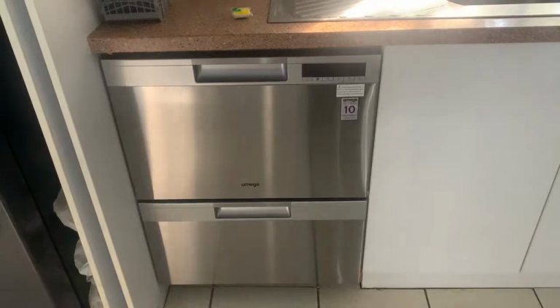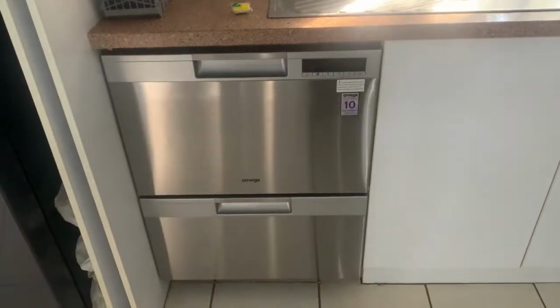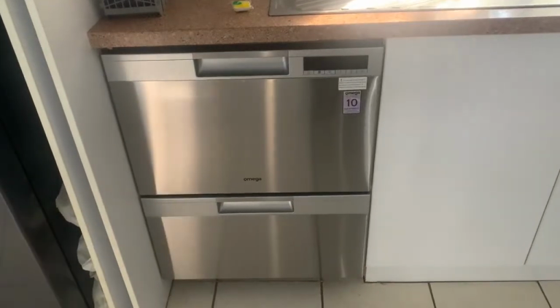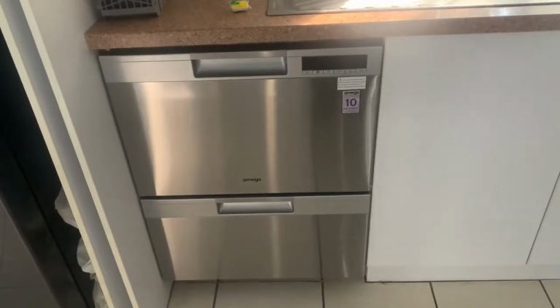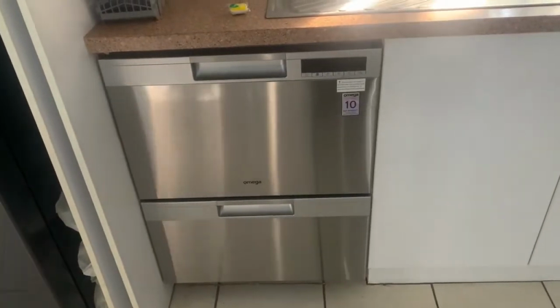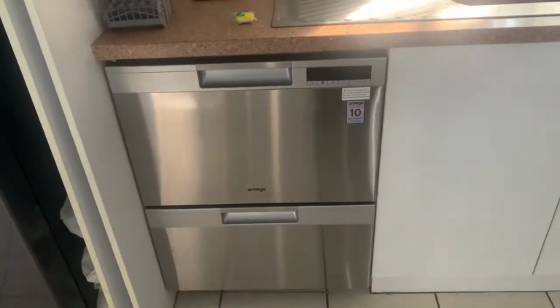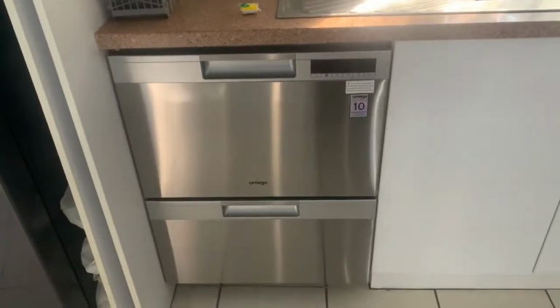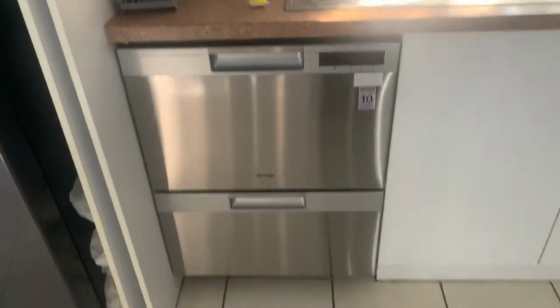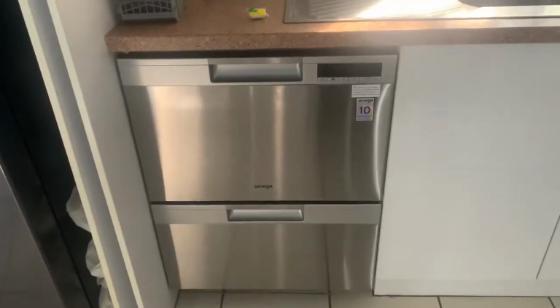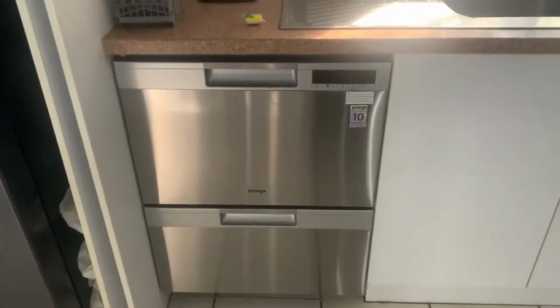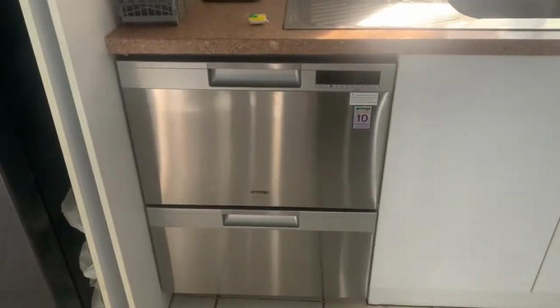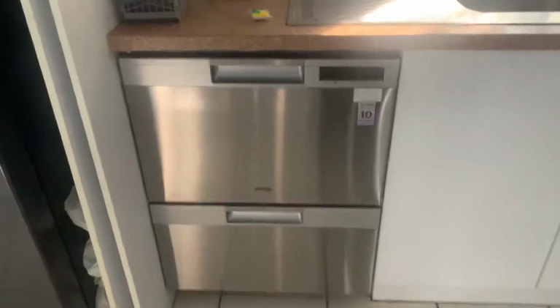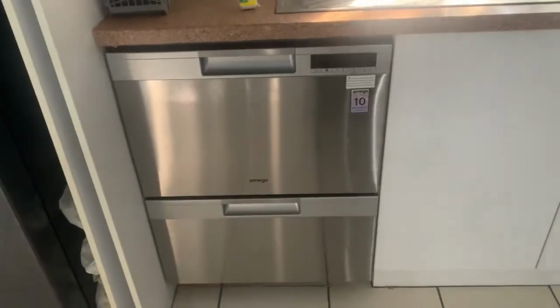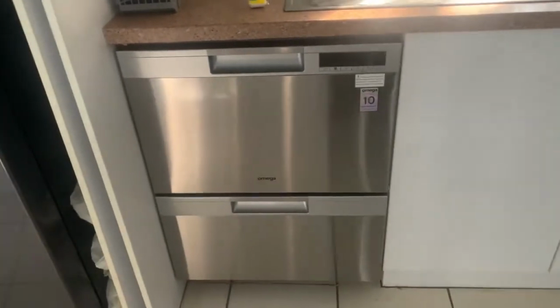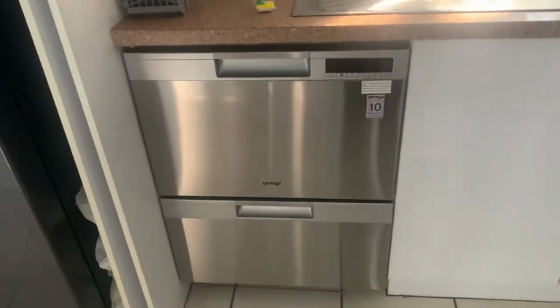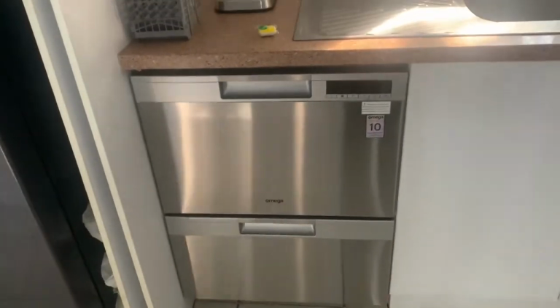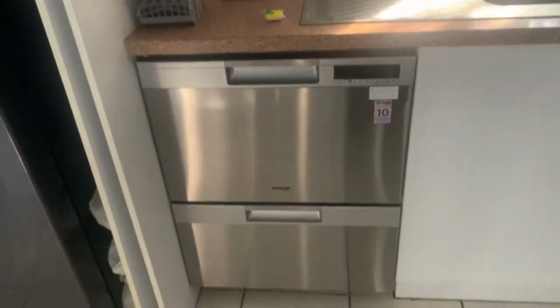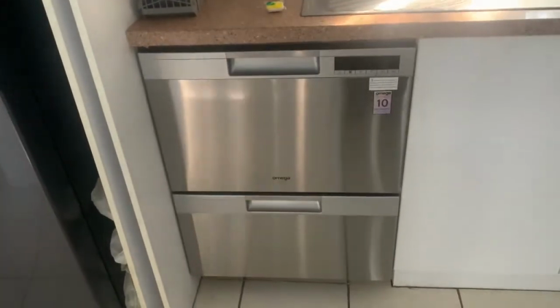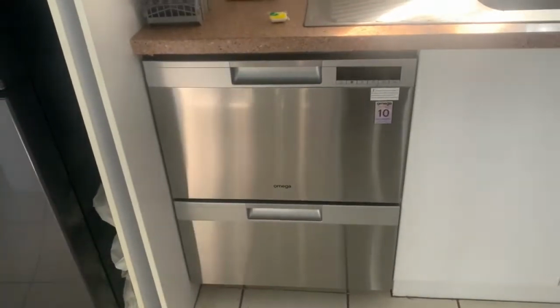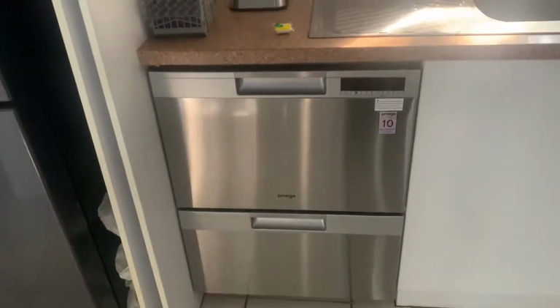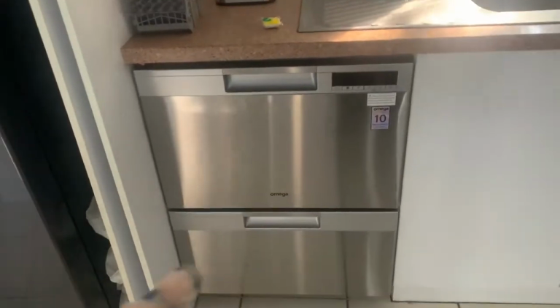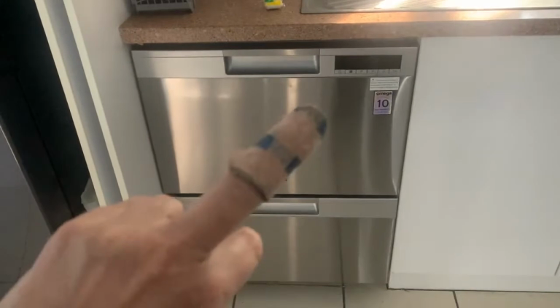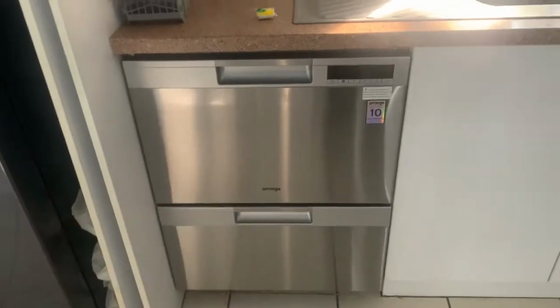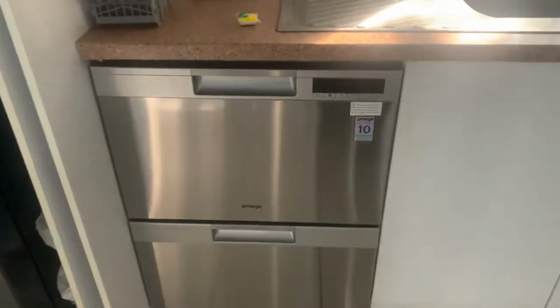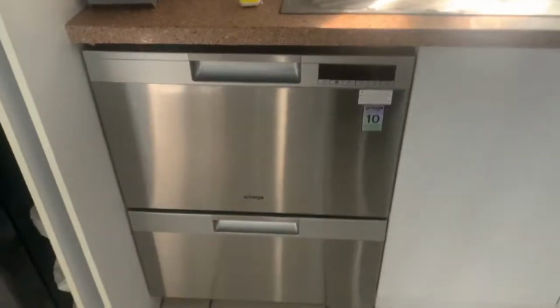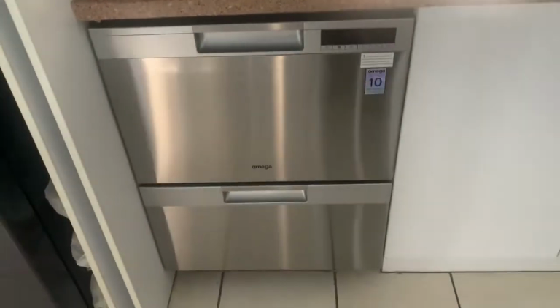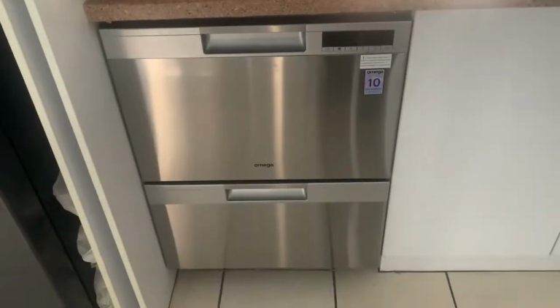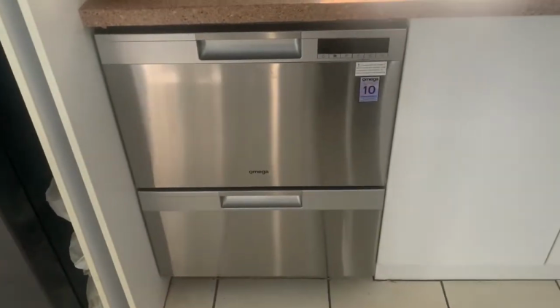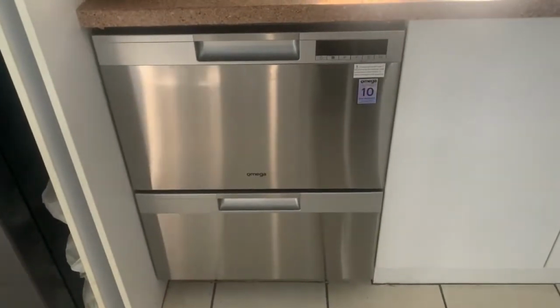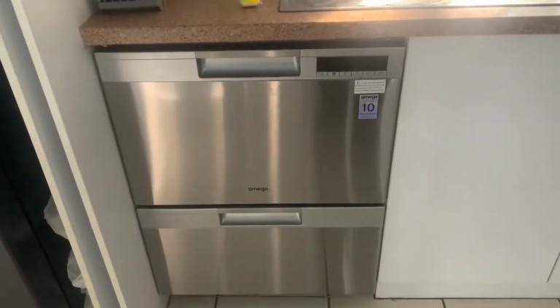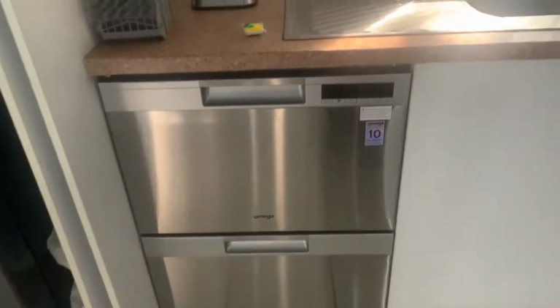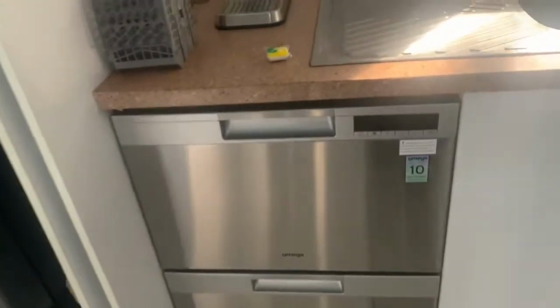Hi, my name is Jane and I was a very lucky recipient of getting this Omega dishwasher to trial. Sorry I can't really do too much at the moment - I've got a bit of a broken finger - so I'll just do the best that I can to show you how easy it is to operate.